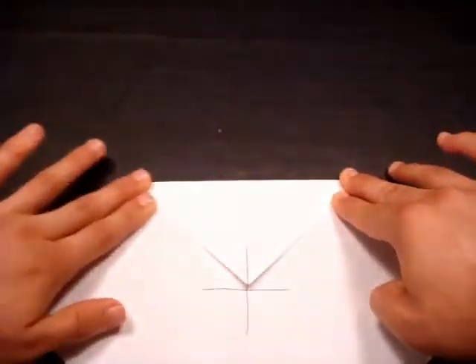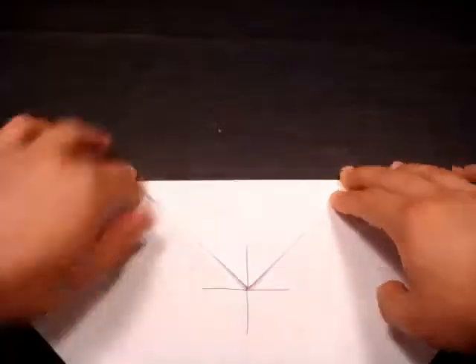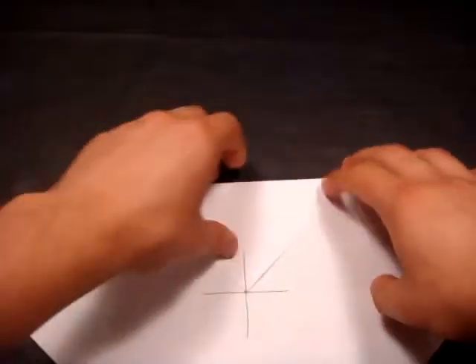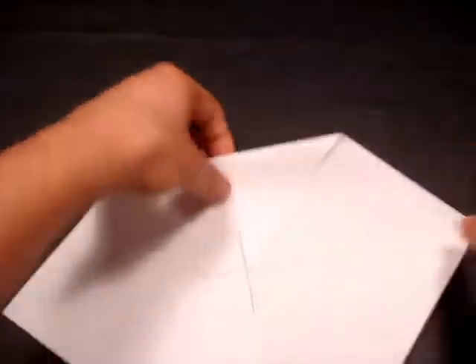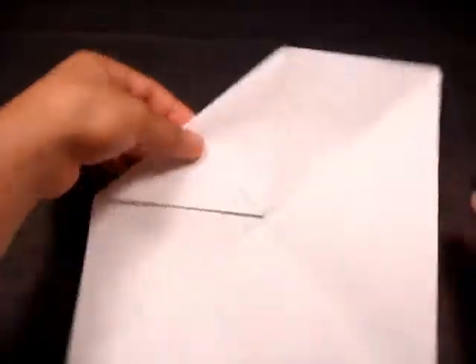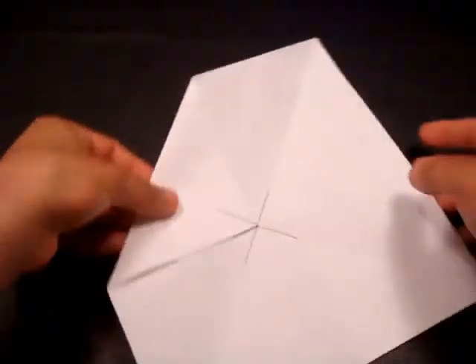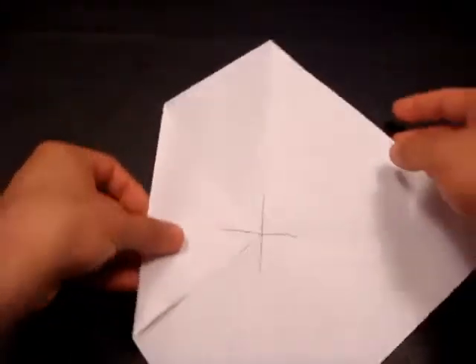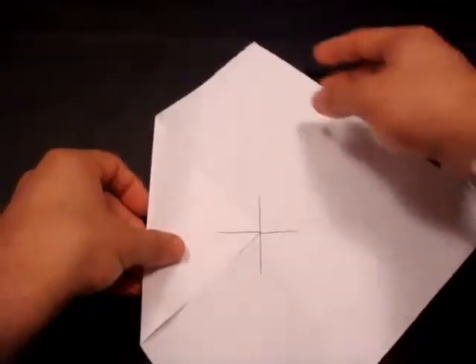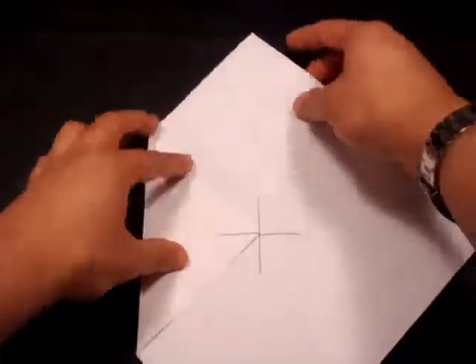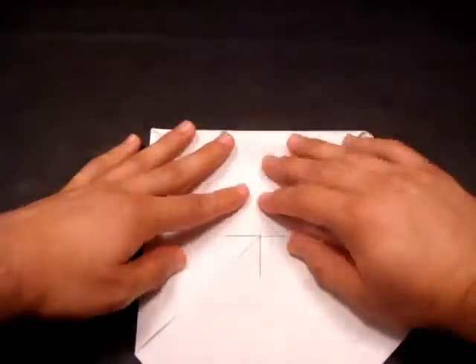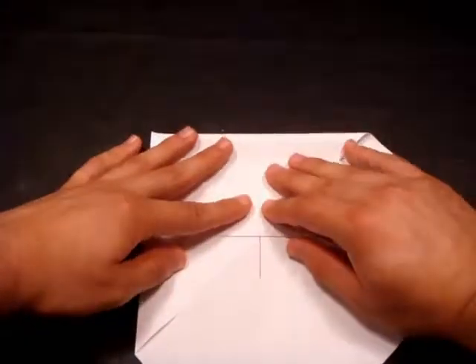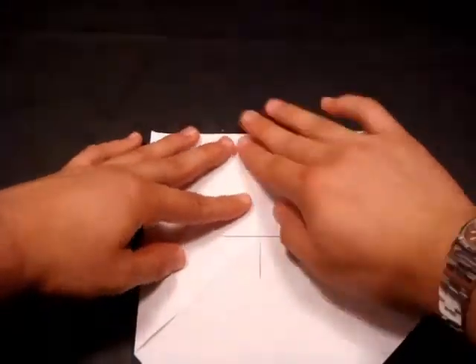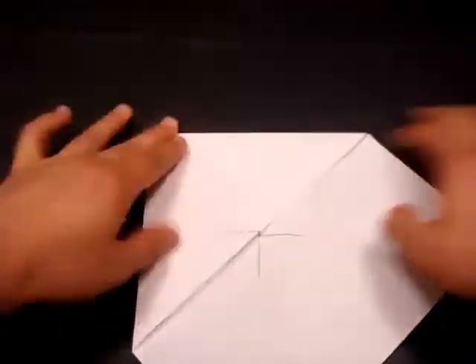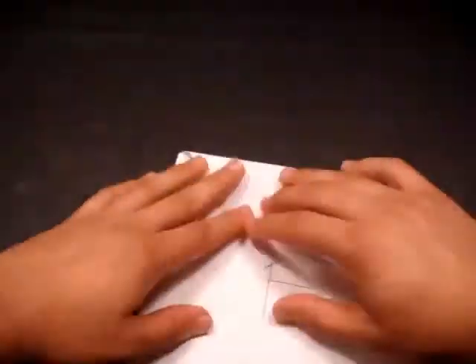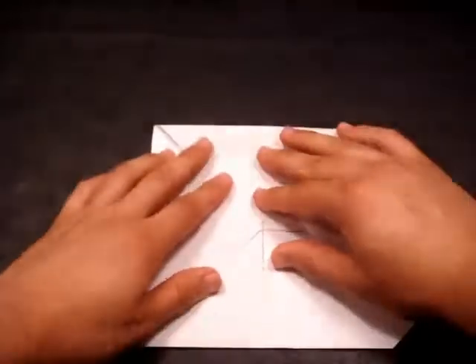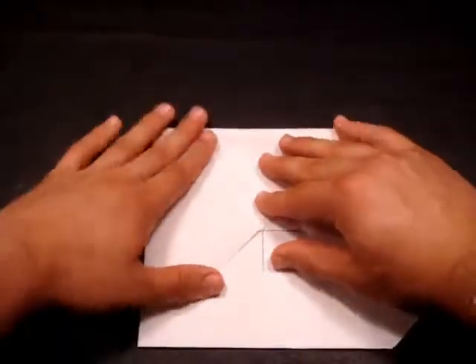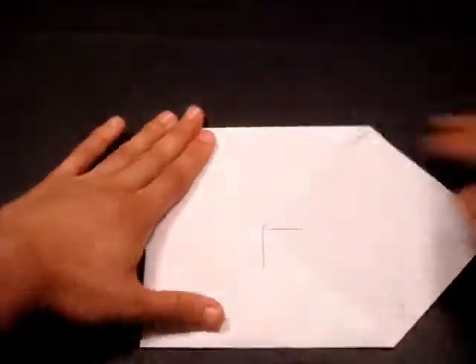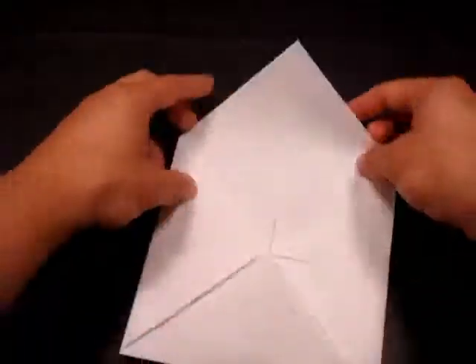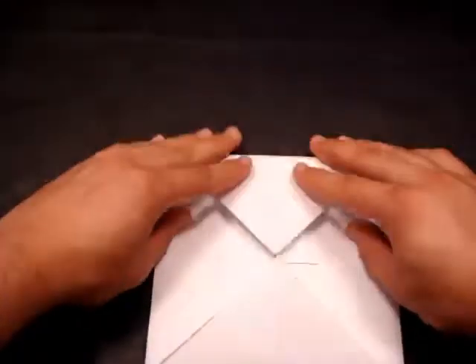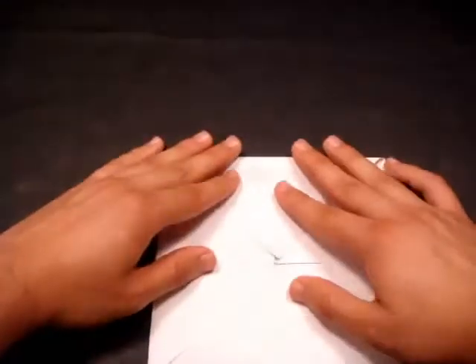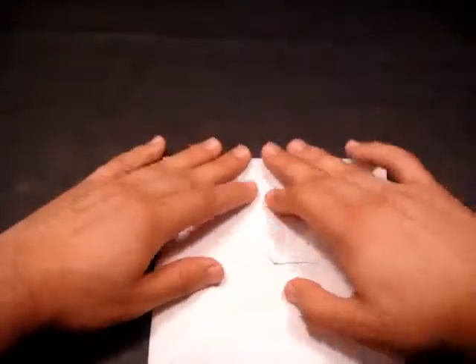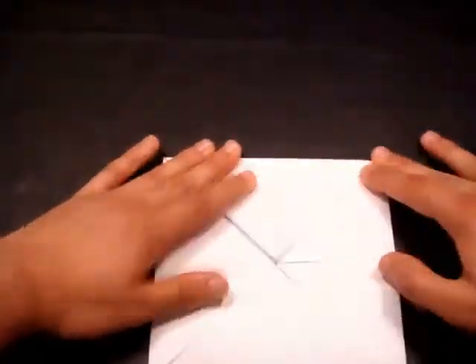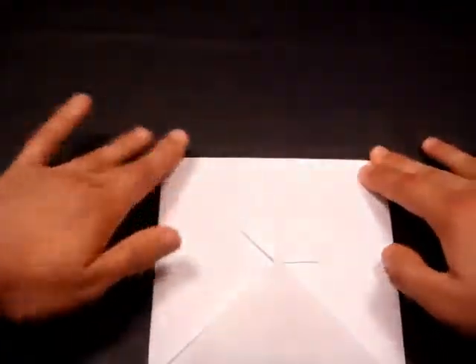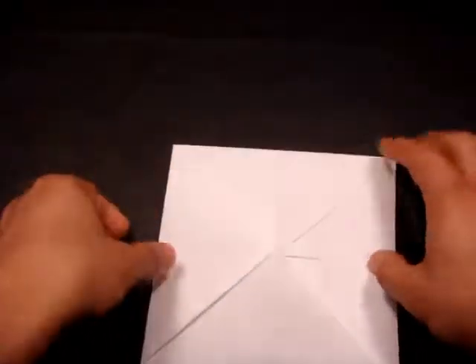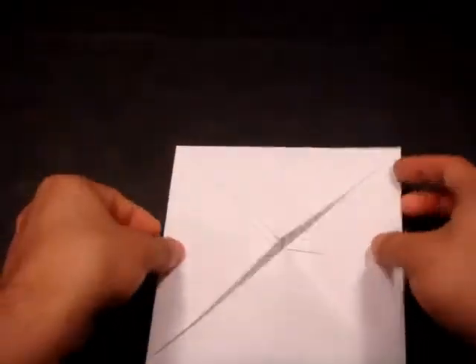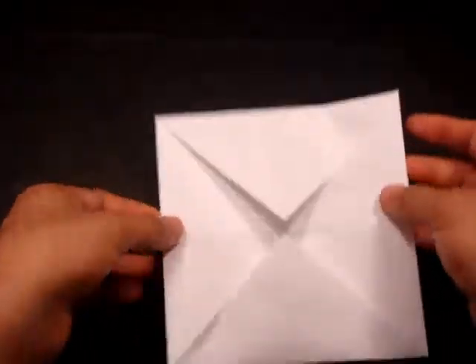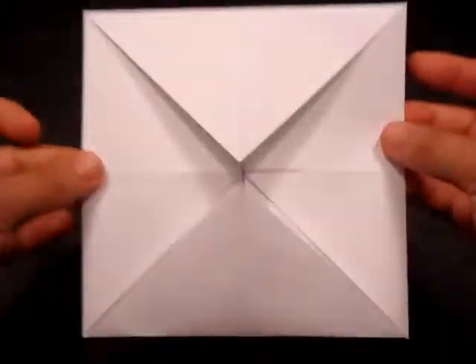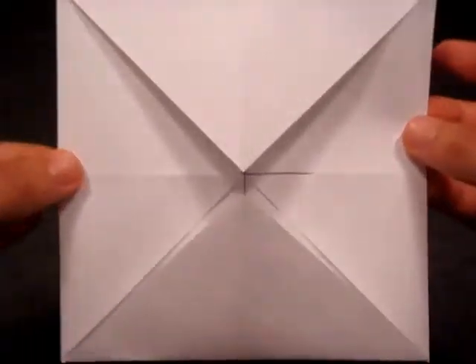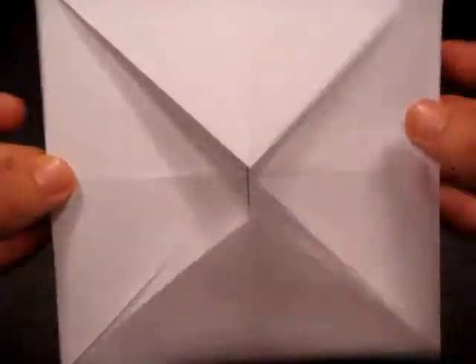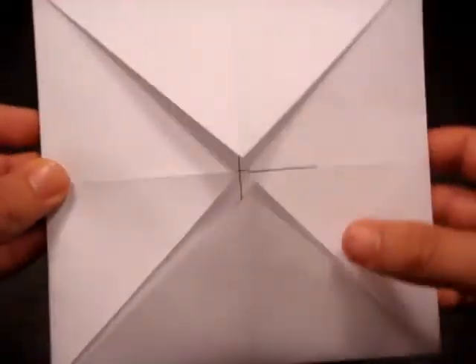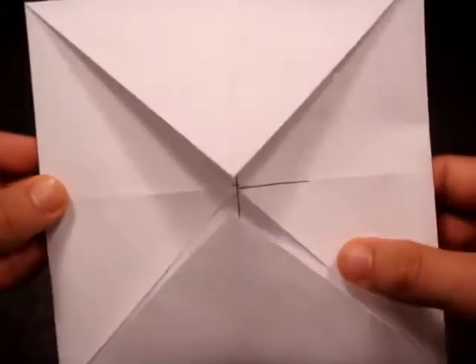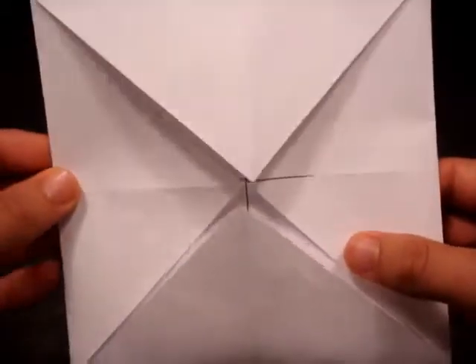You want to do that with the remaining three corners. When you're done, you should have something that looks just like this.